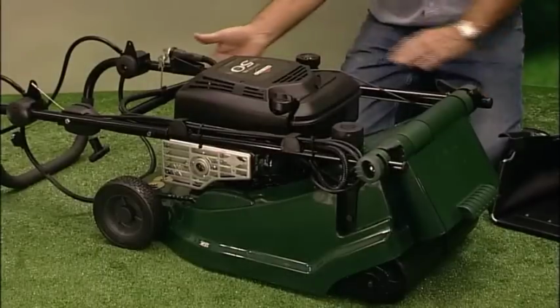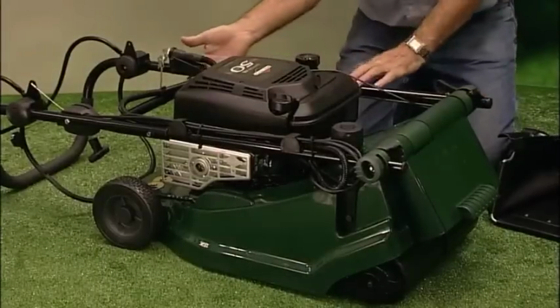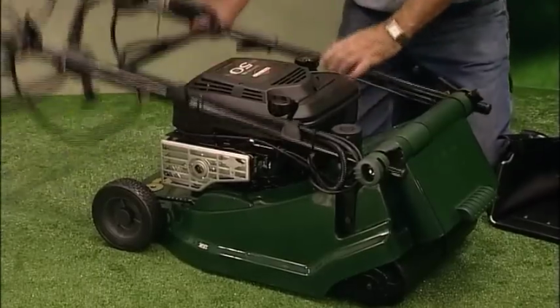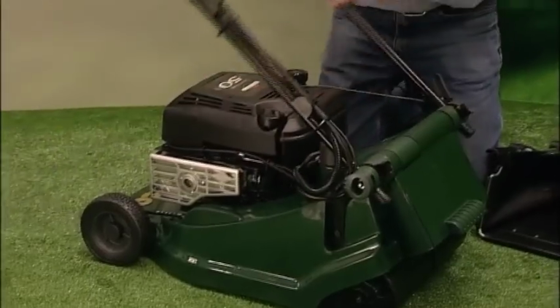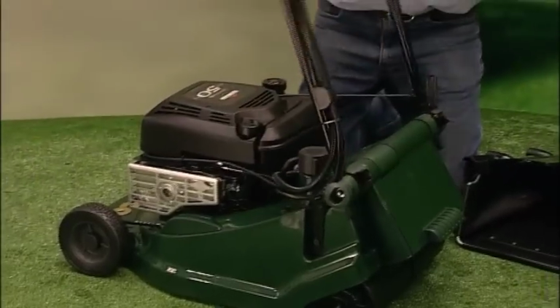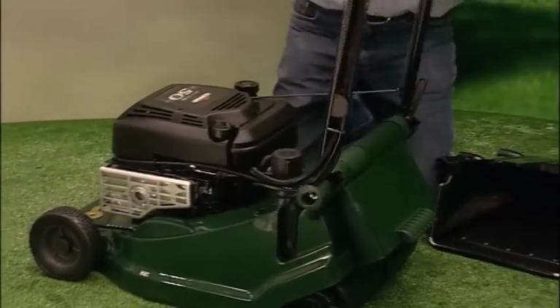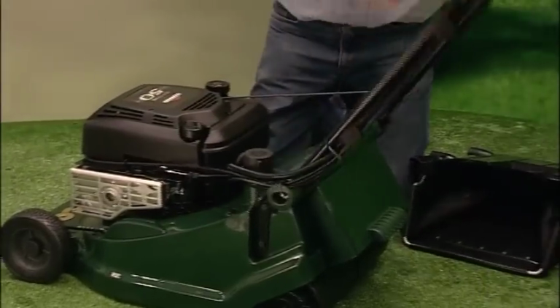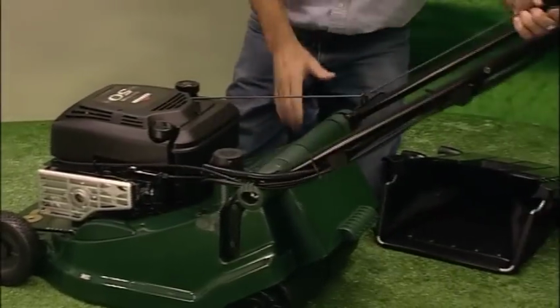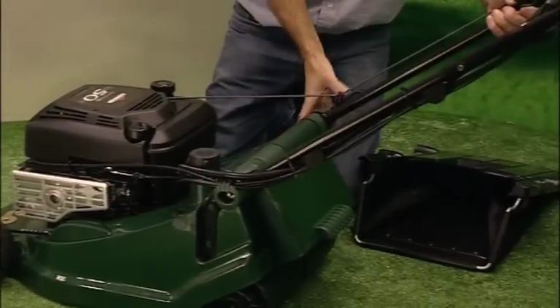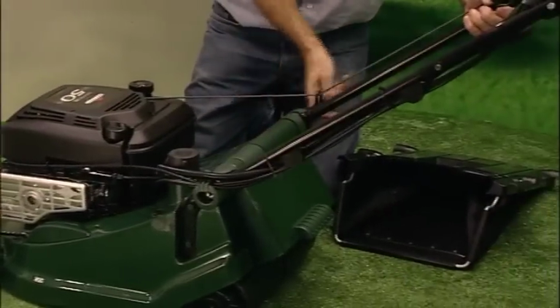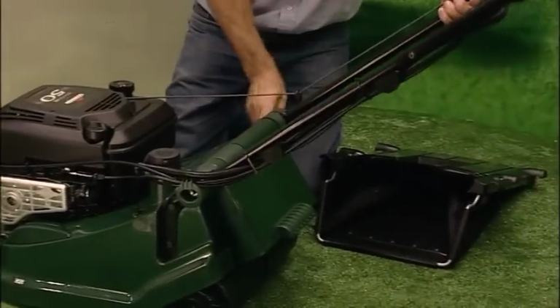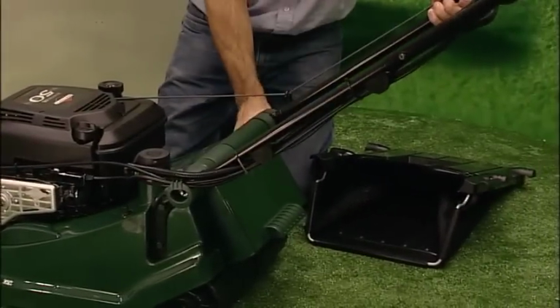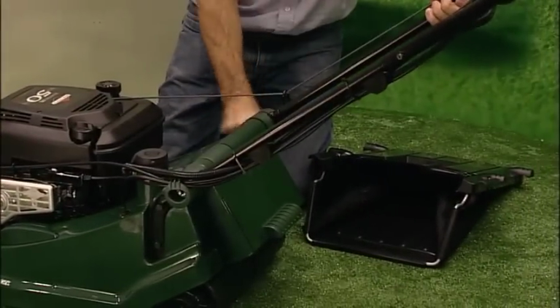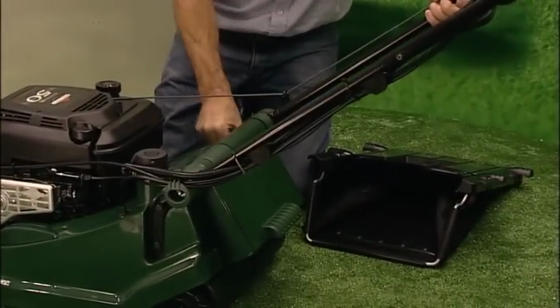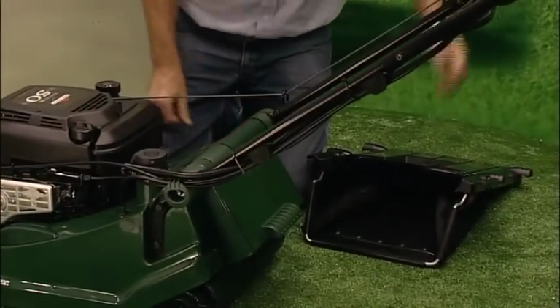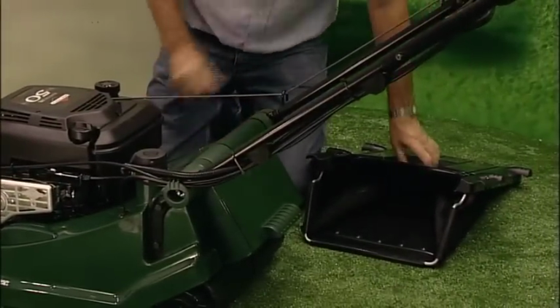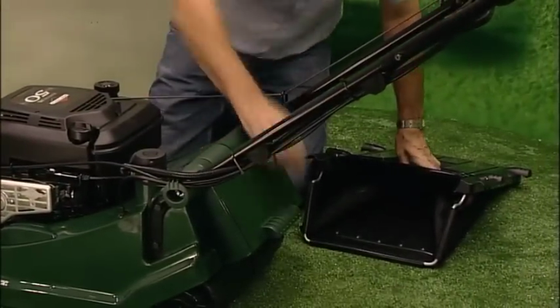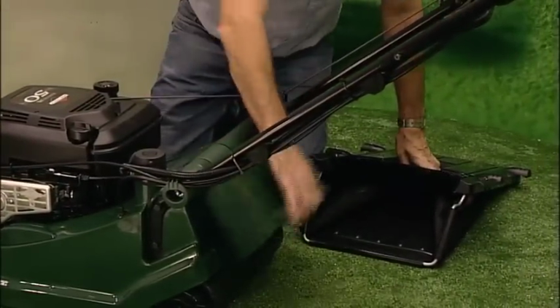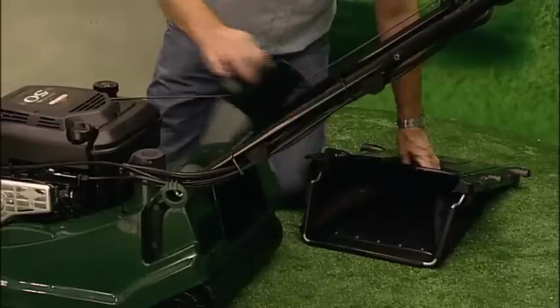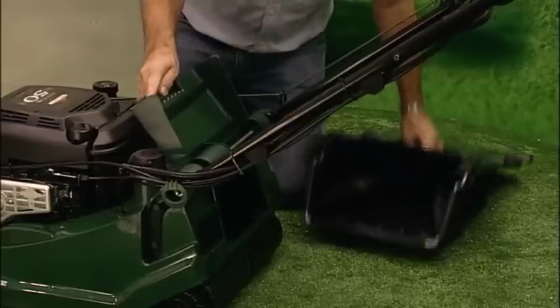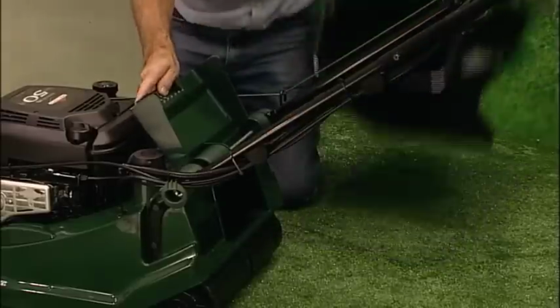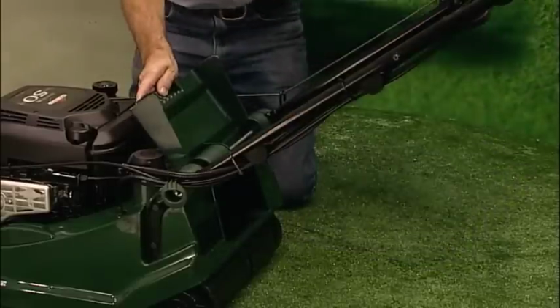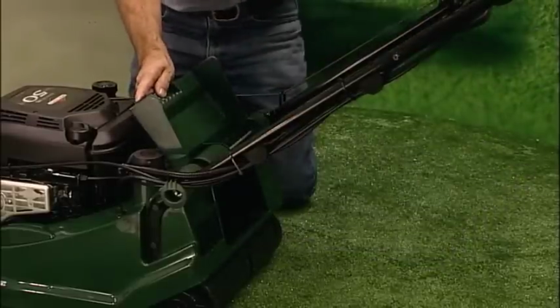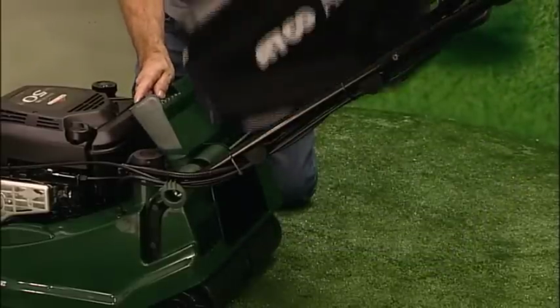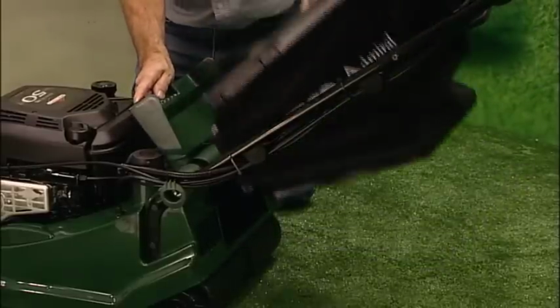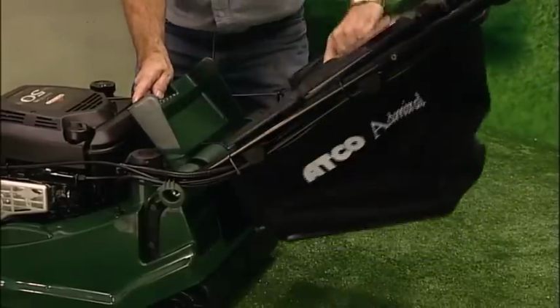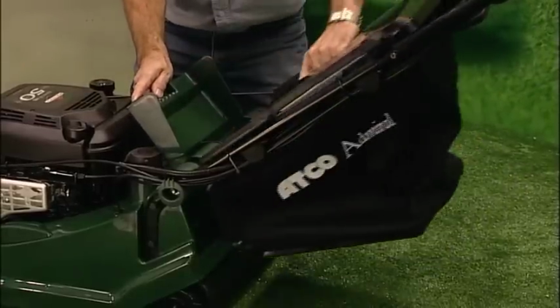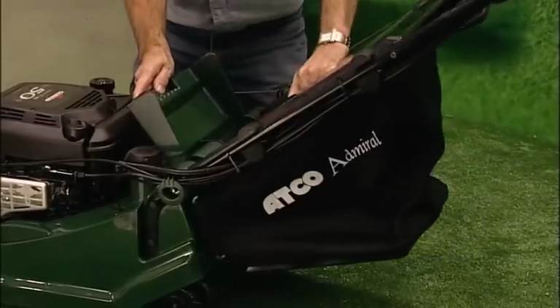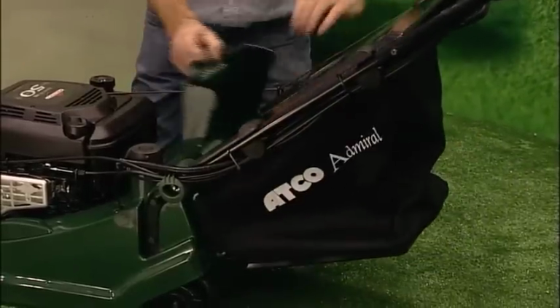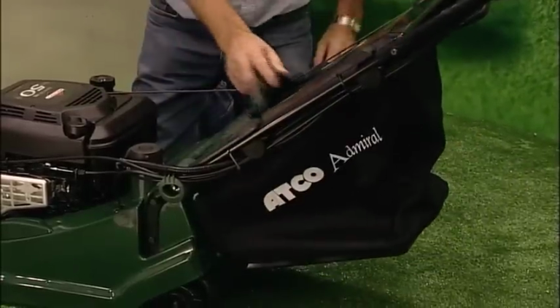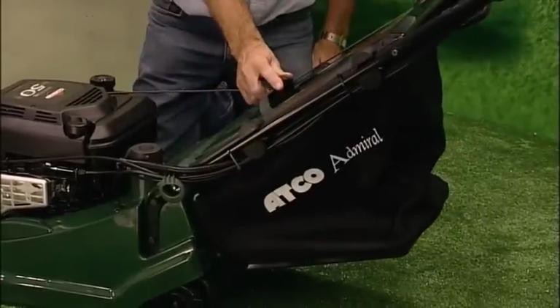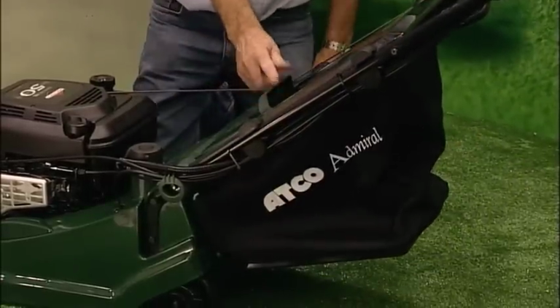Fold up and lock the entire handle assembly like this. Then fit the grass collection bag by lifting the deflector guard, allowing the grass bag to slide into place.